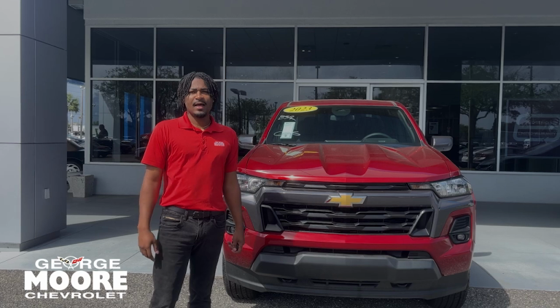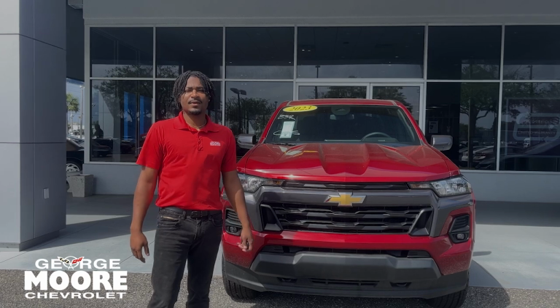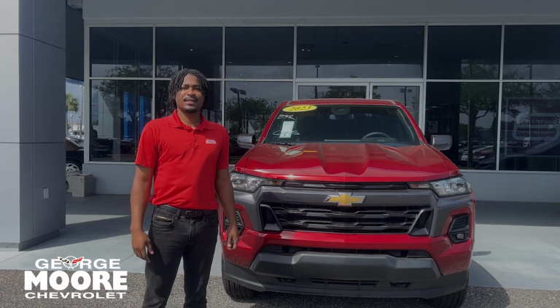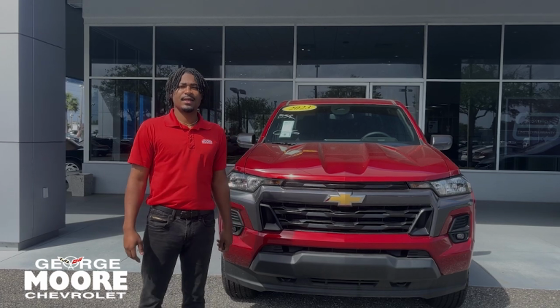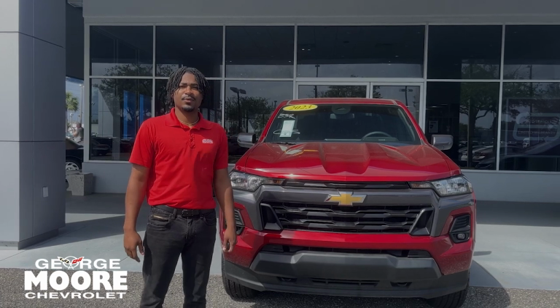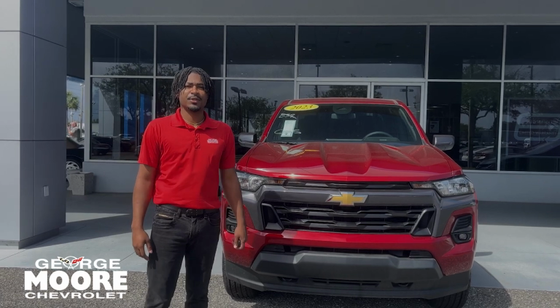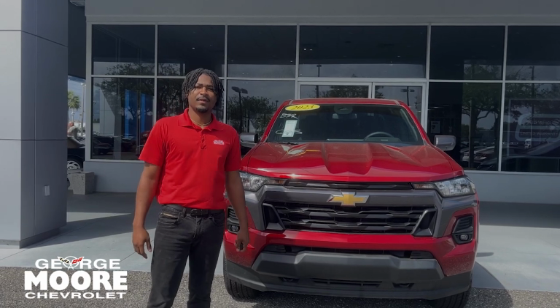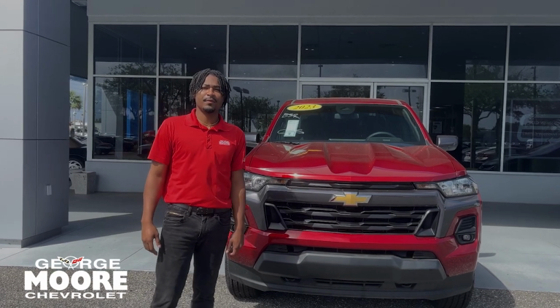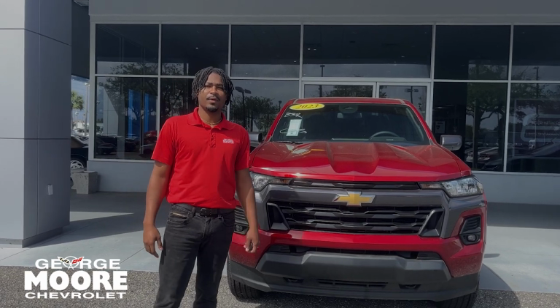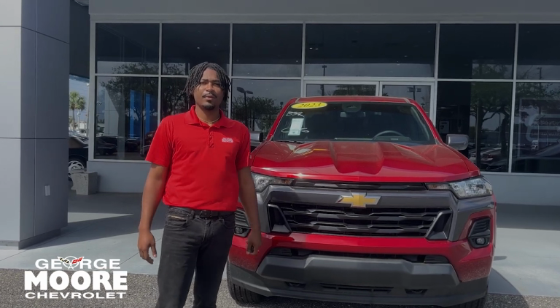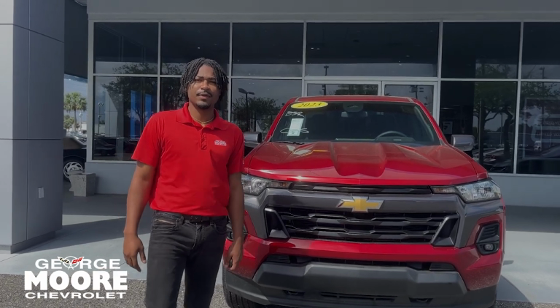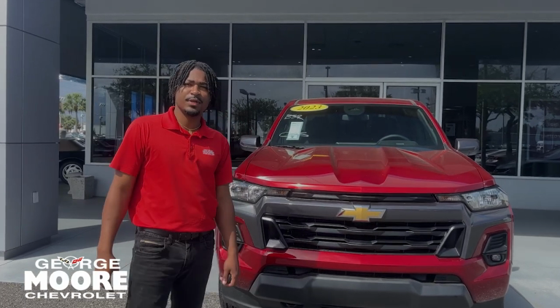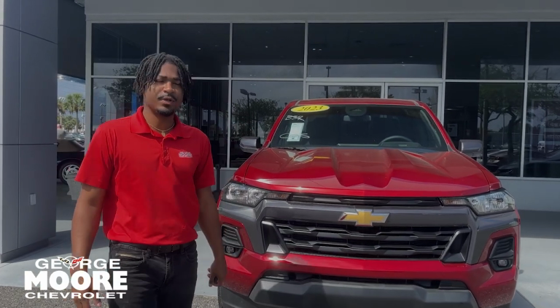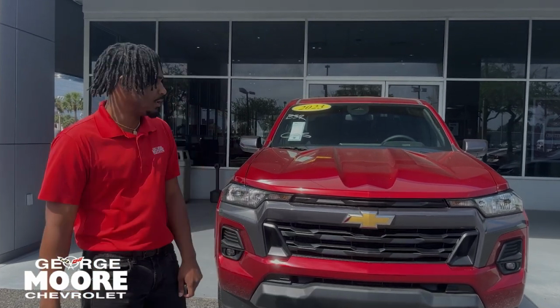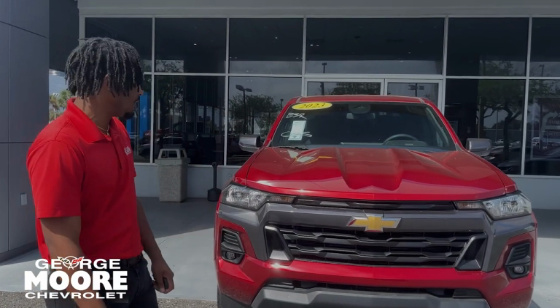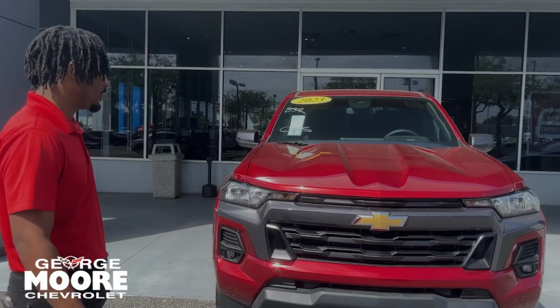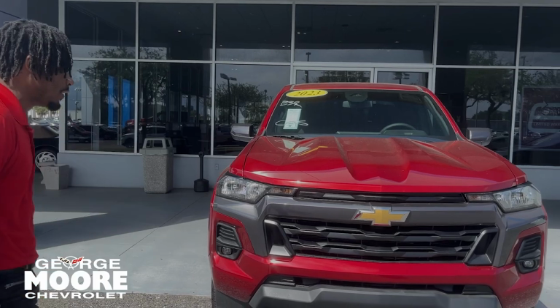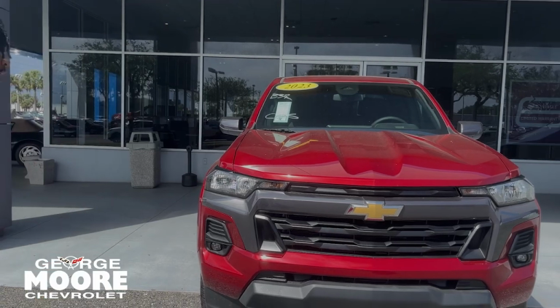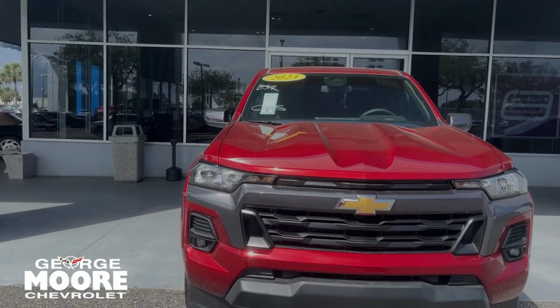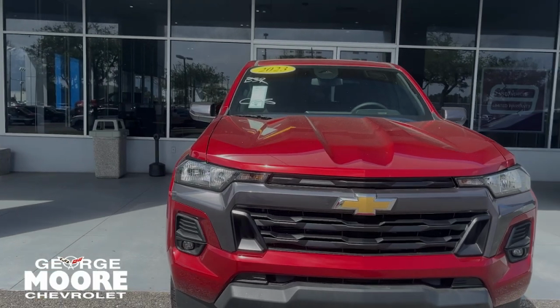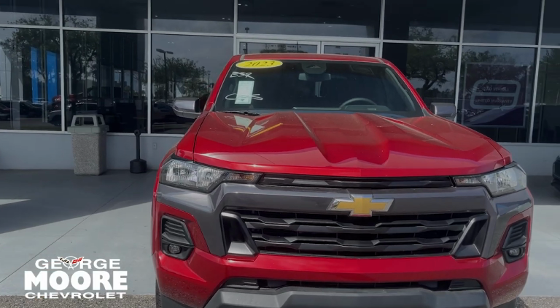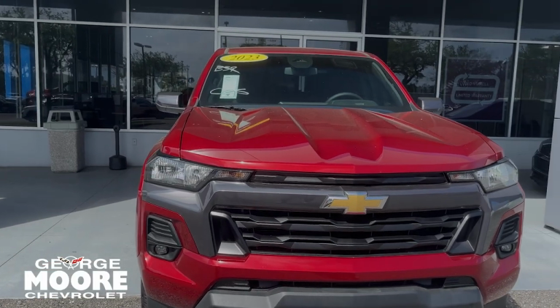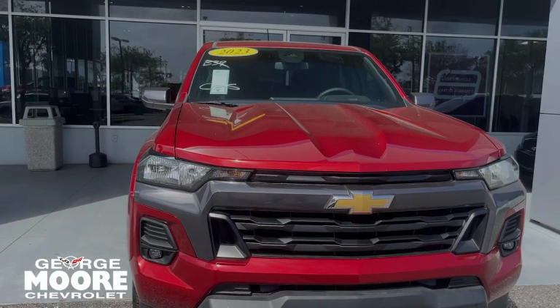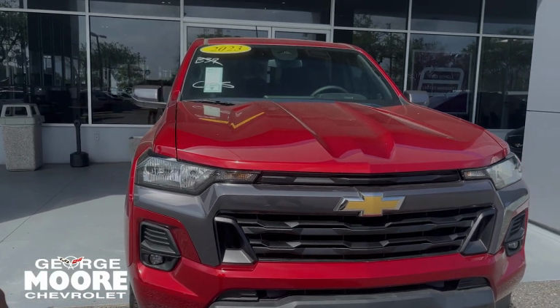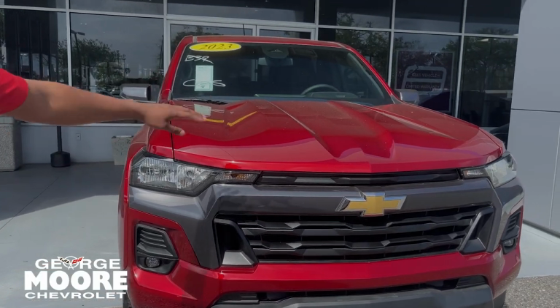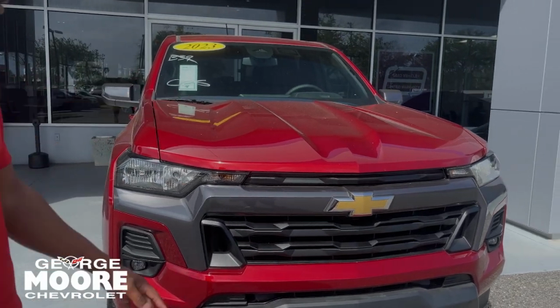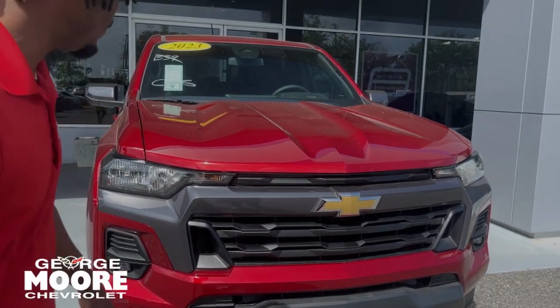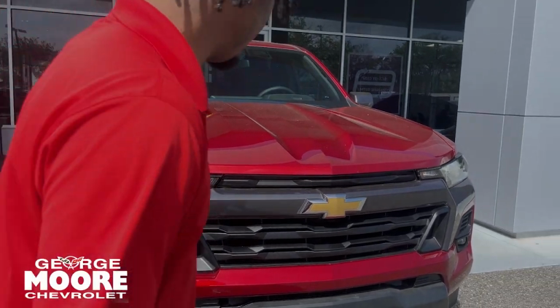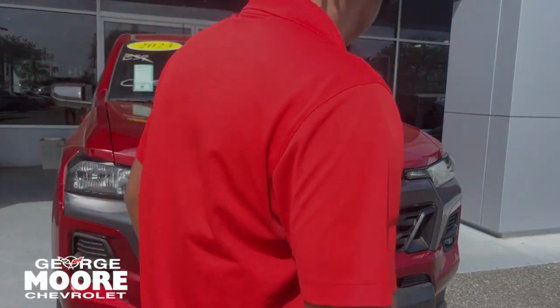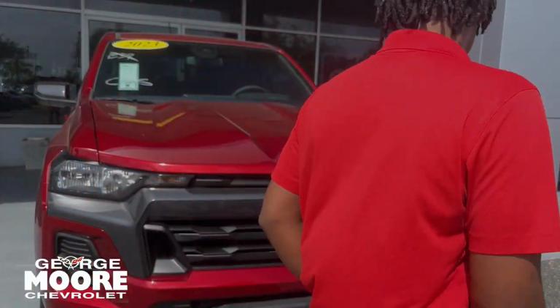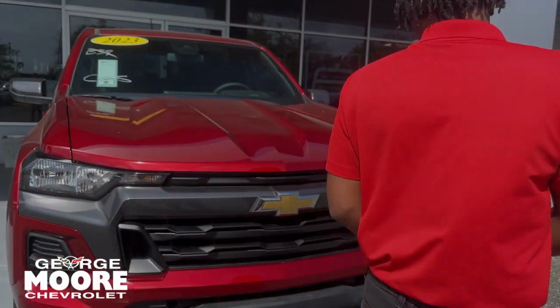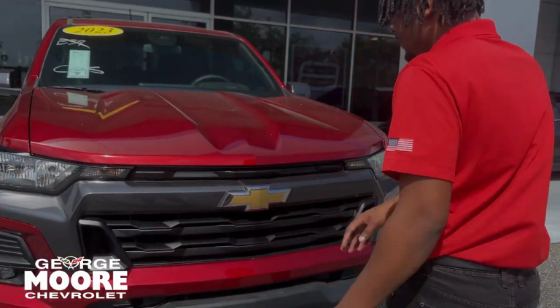How's it going? This is Lakewood George Moore Chevrolet. I'm going to give you a quick walk around over the 2023 Chevy Colorado. This is the LT model. You got your red radiant on the outside.